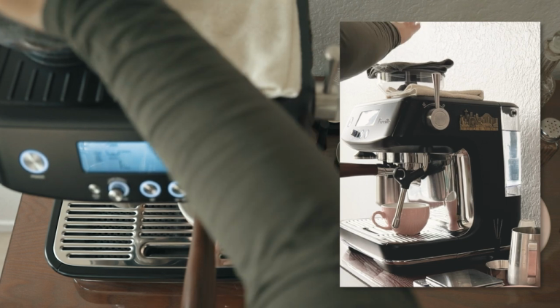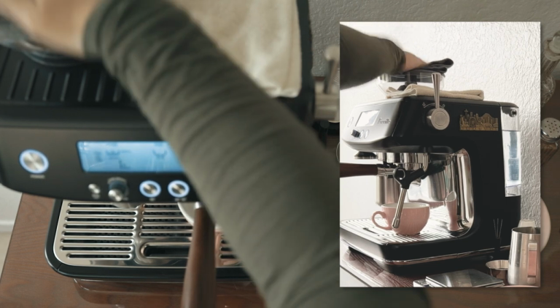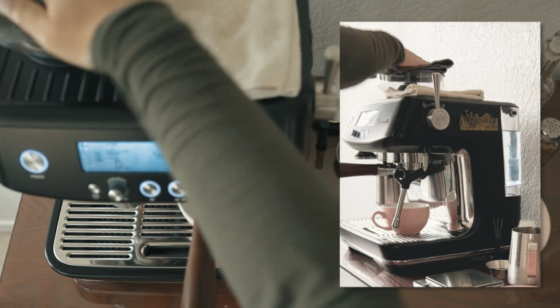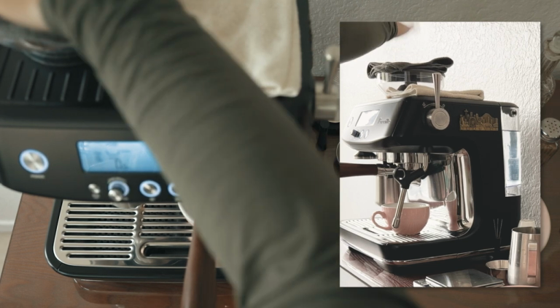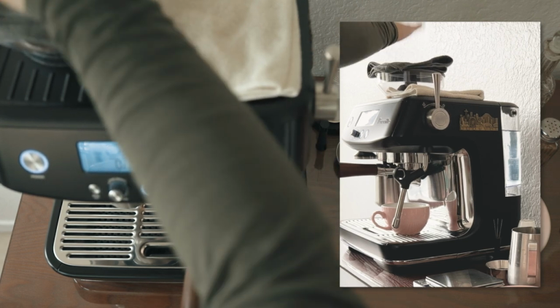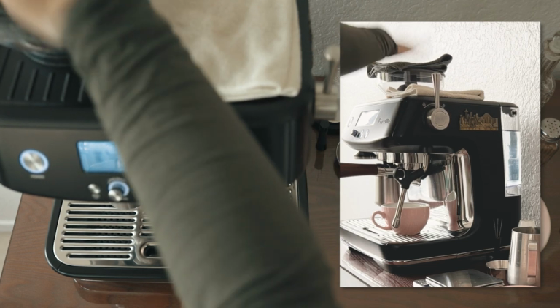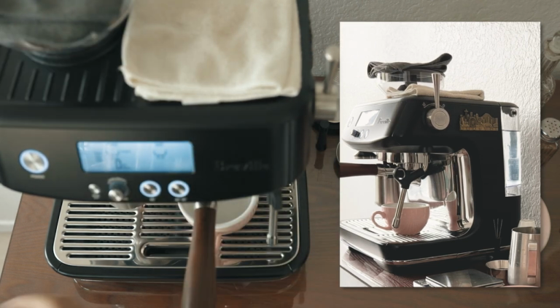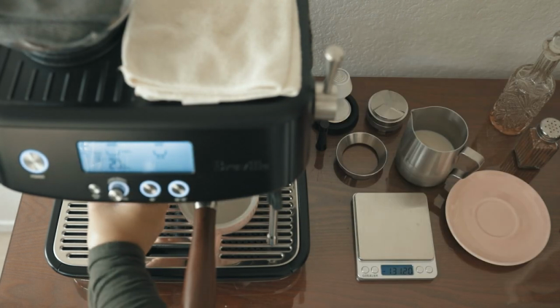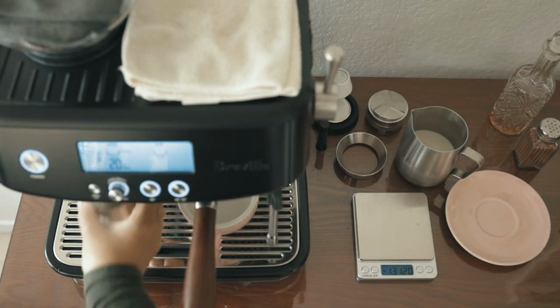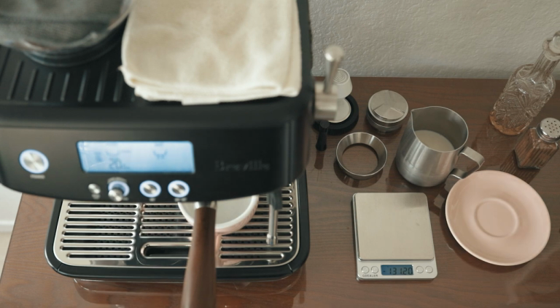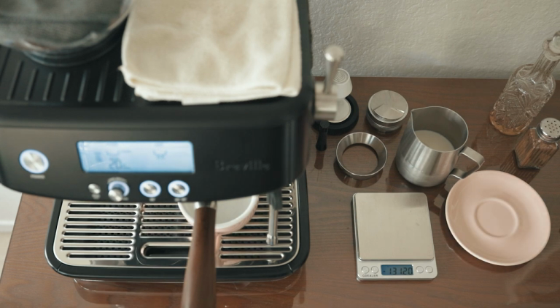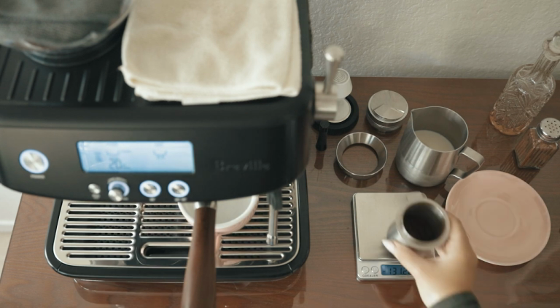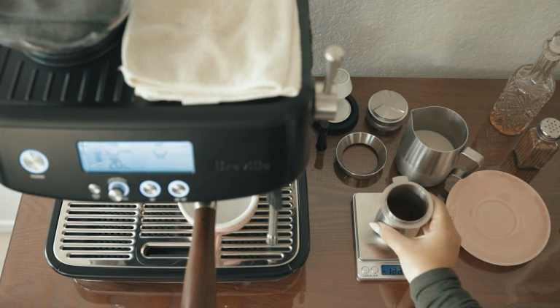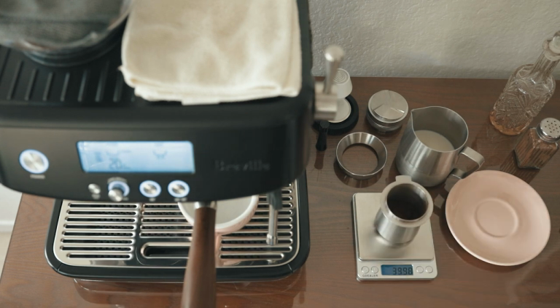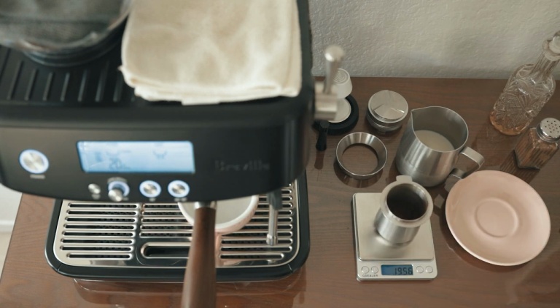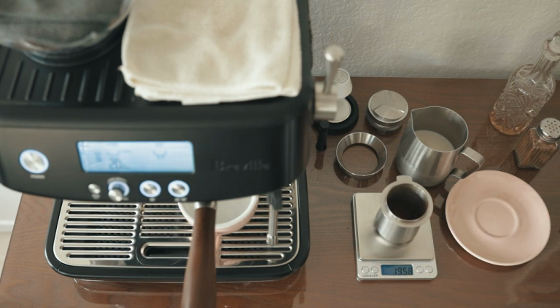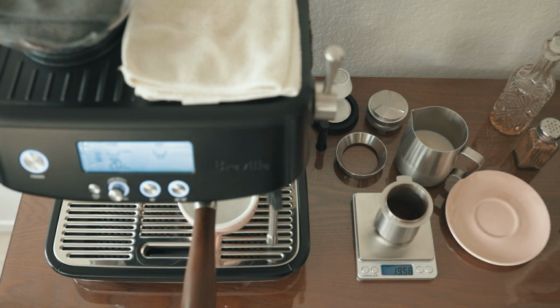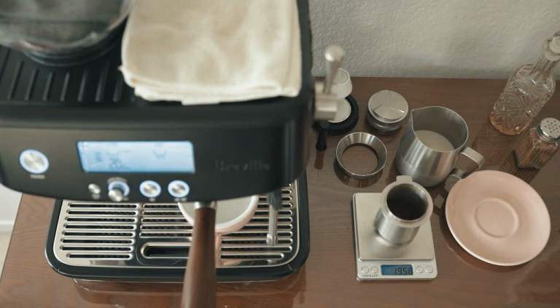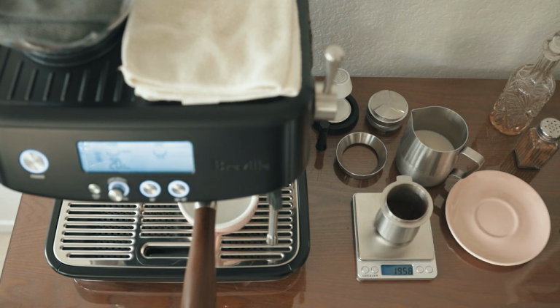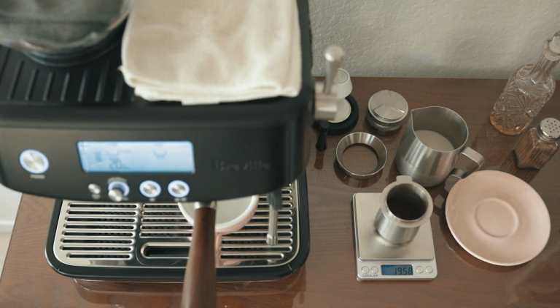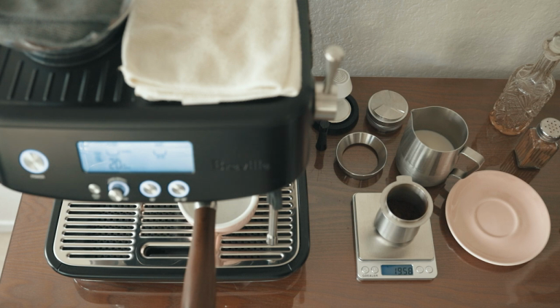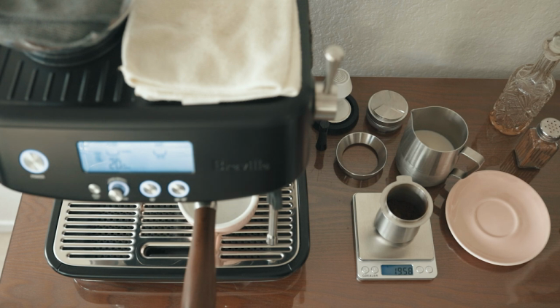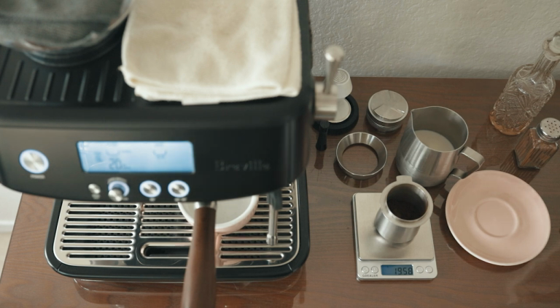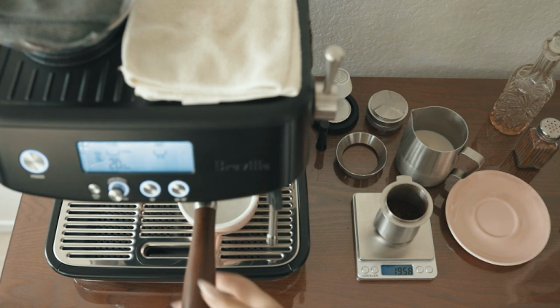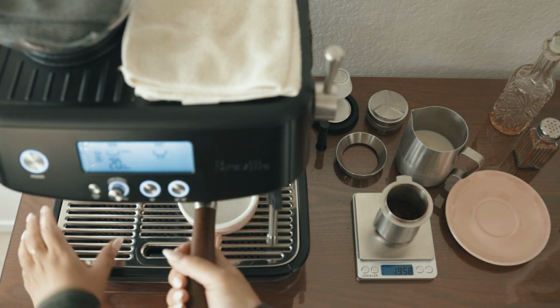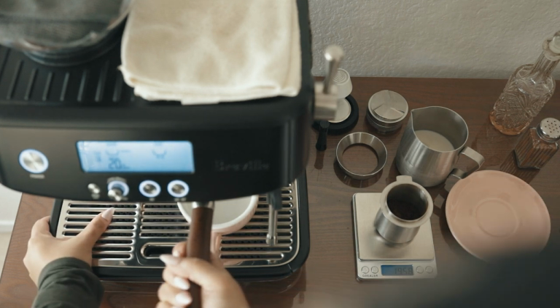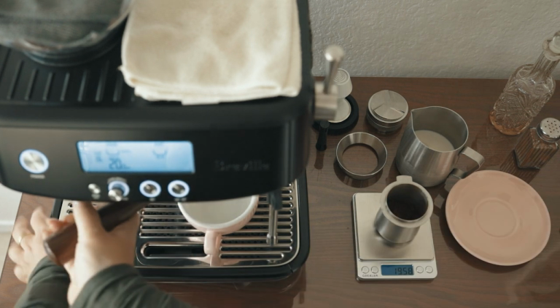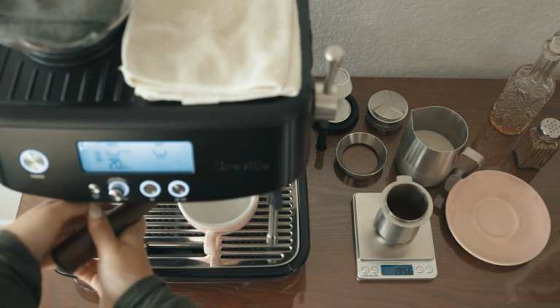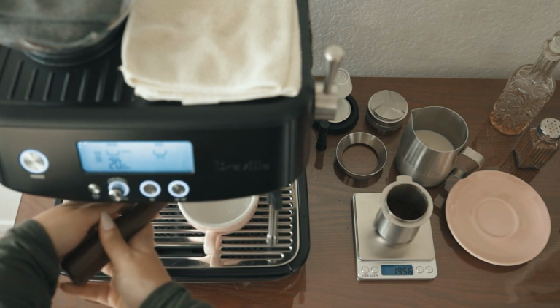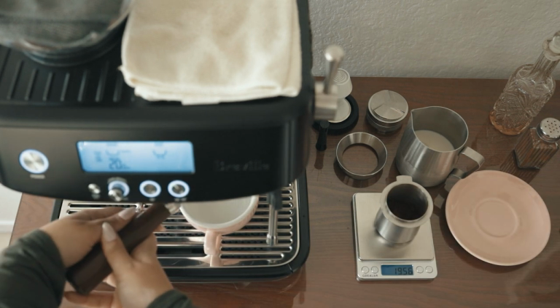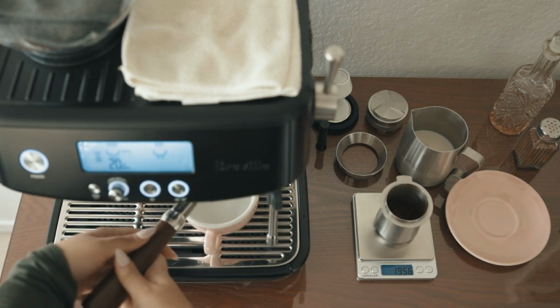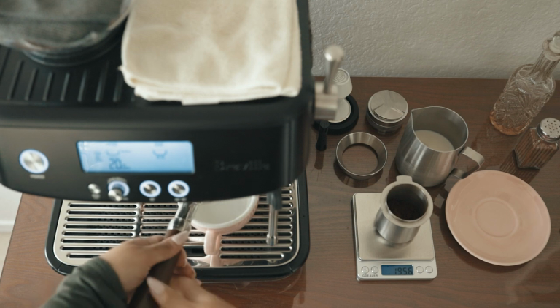I do this because the Breville grinders are known to have high retention — they retain or miss some beans when grinding. For this reason, I also always measure the dose after it's ground. So be sure to keep your scale on and untouched after measuring the whole beans.